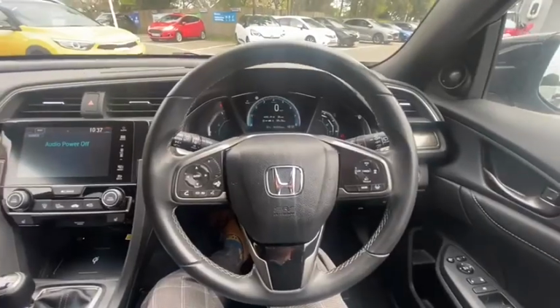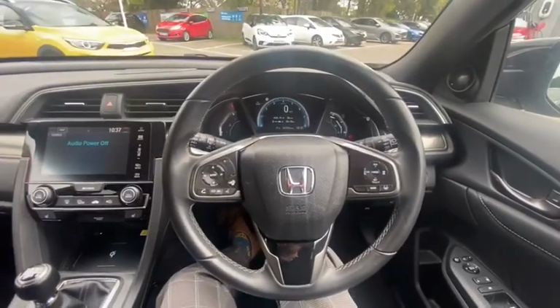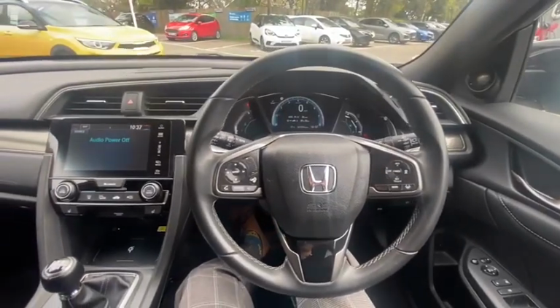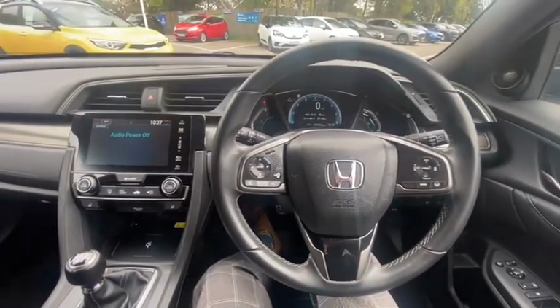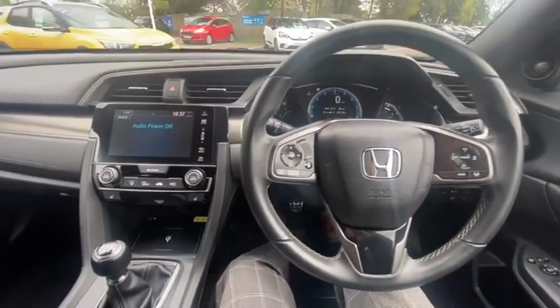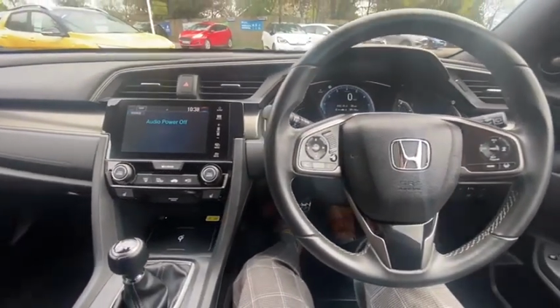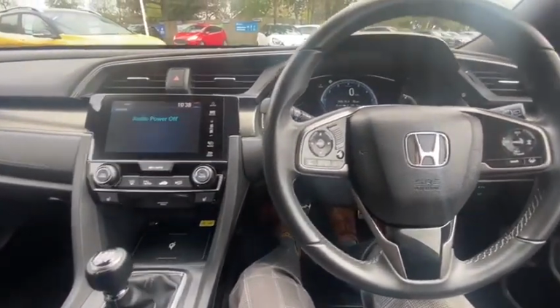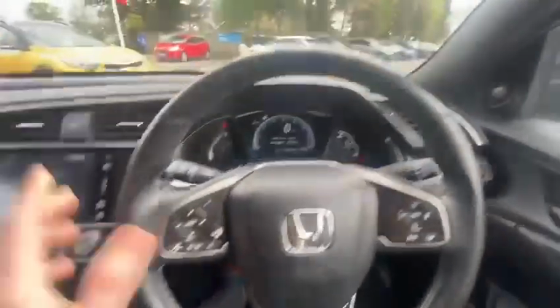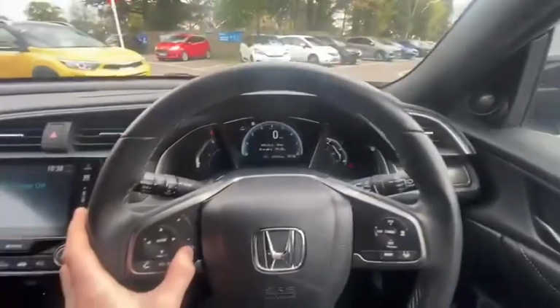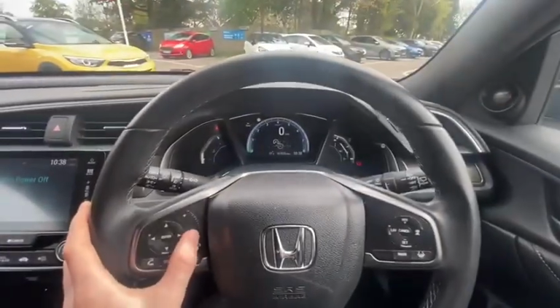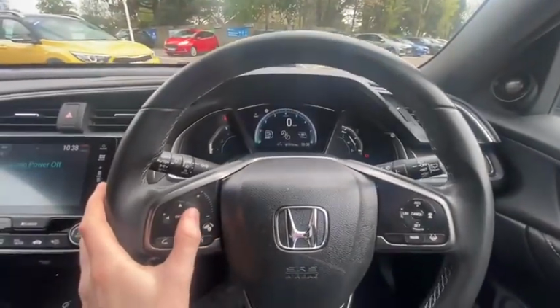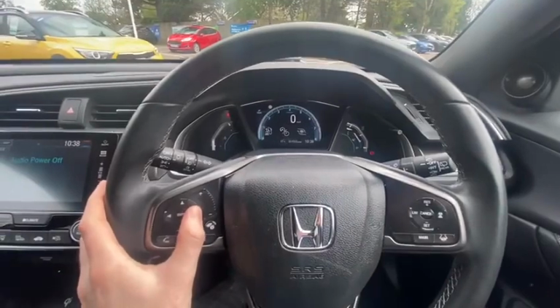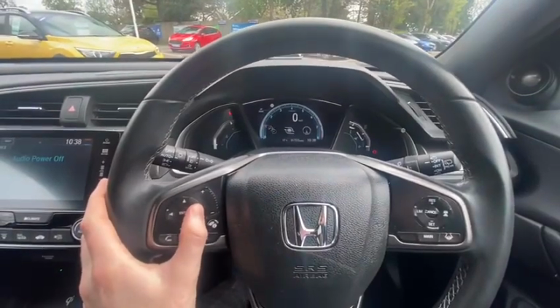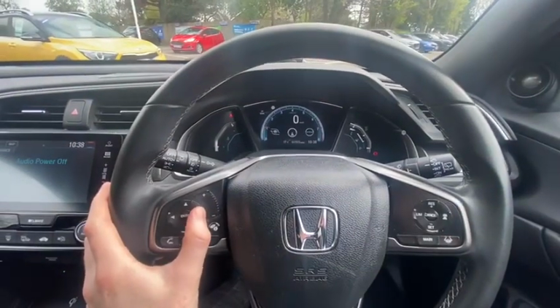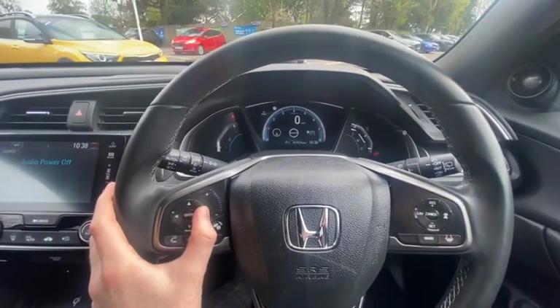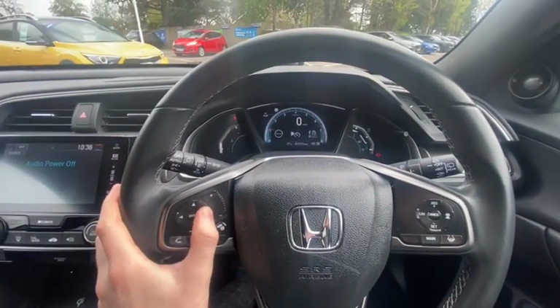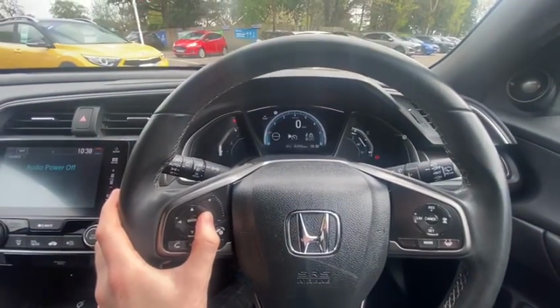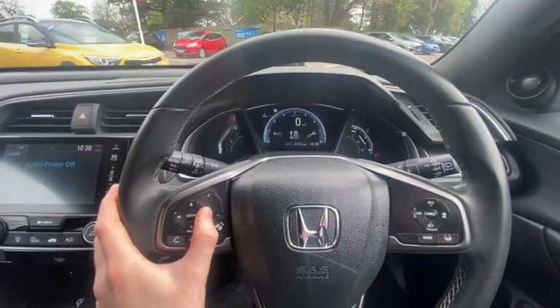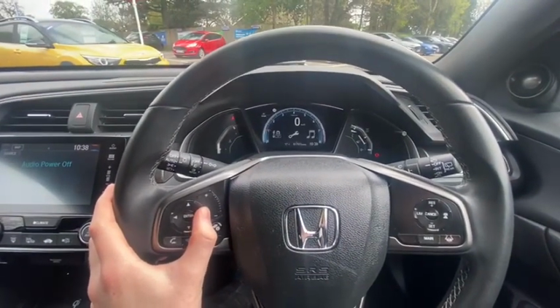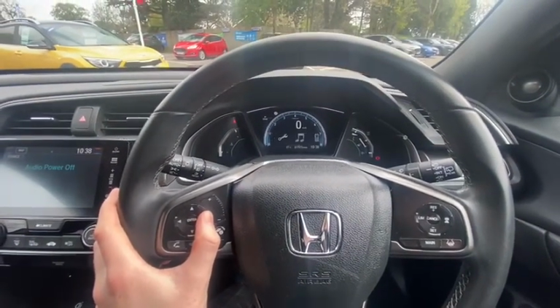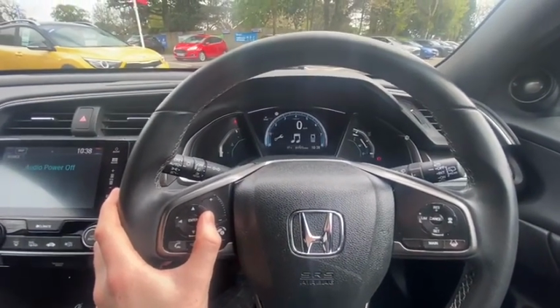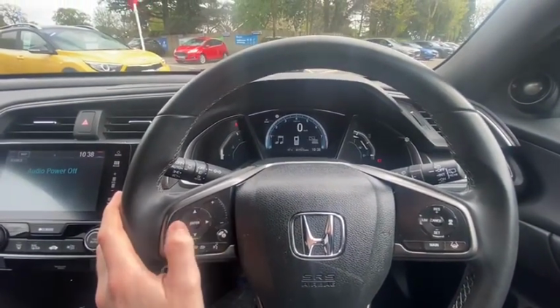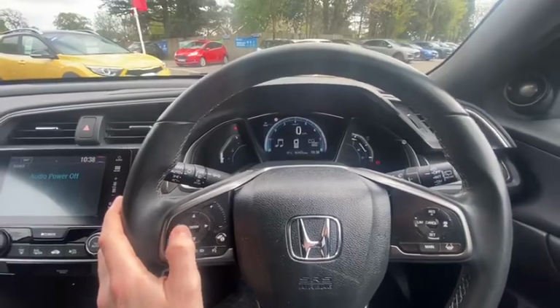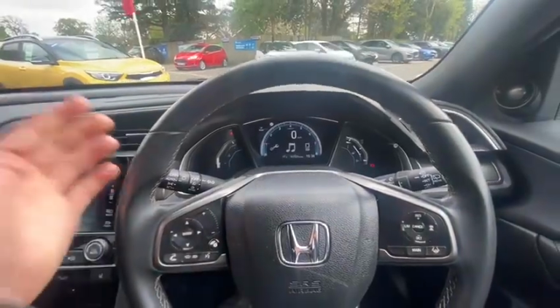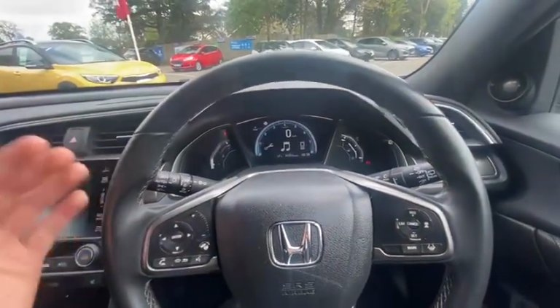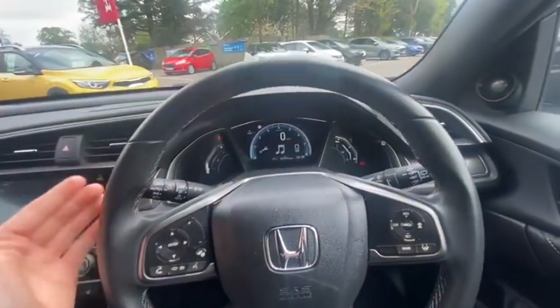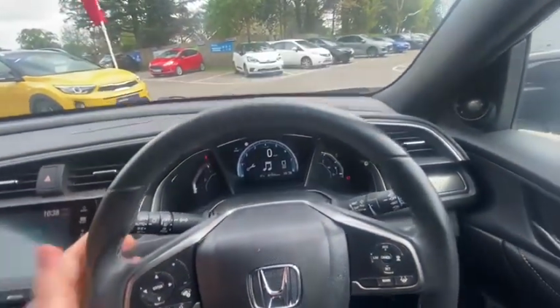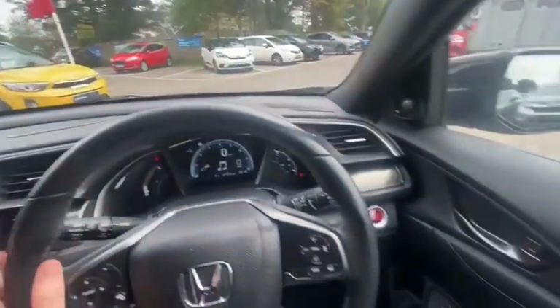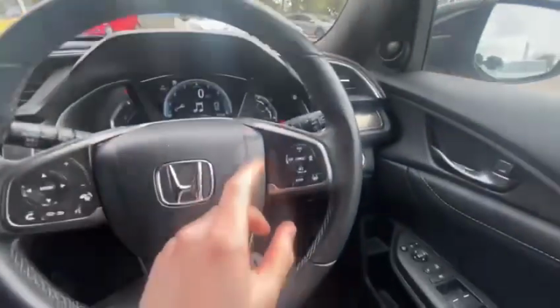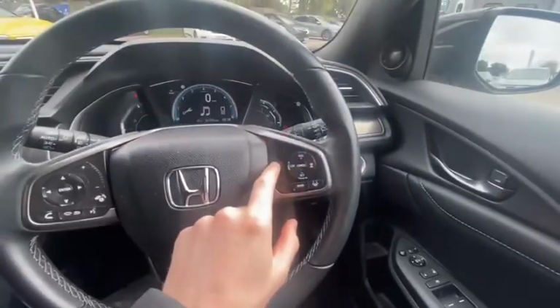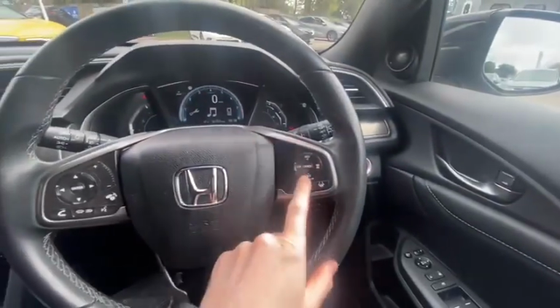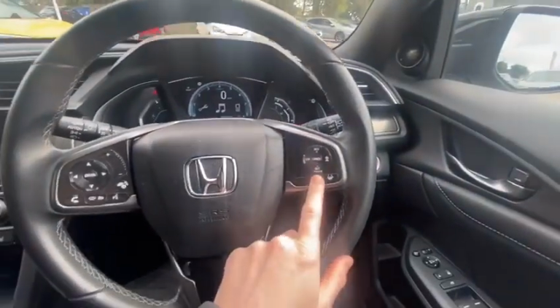Hopping inside the Civic Prestige, you can't really go wrong with one of these to be honest. You've got a nice digital driver cluster here which is customisable — you can have it show navigation, traffic sign recognition, servicing info, audio info, whatever it is you want. There's a lot on there. Down here we've got adaptive cruise control and lane keep assist.